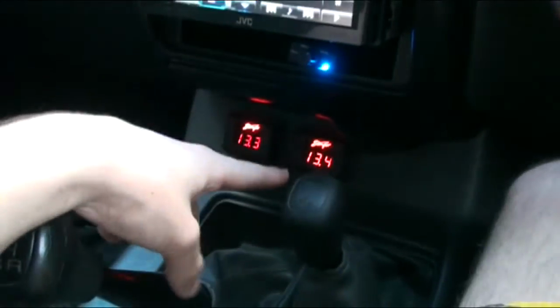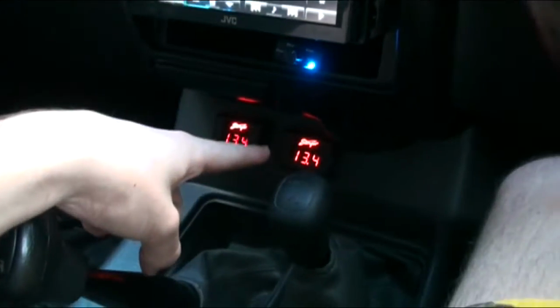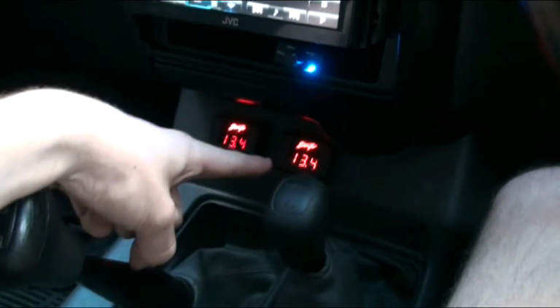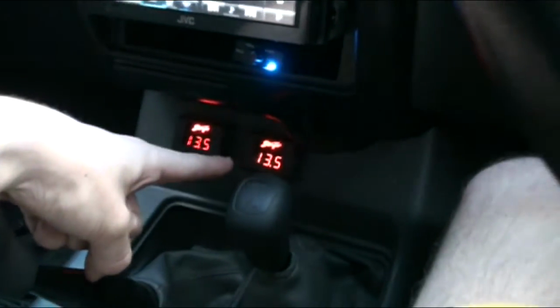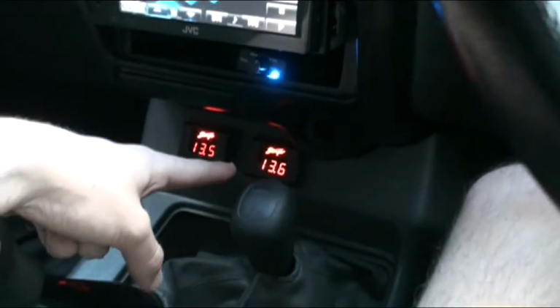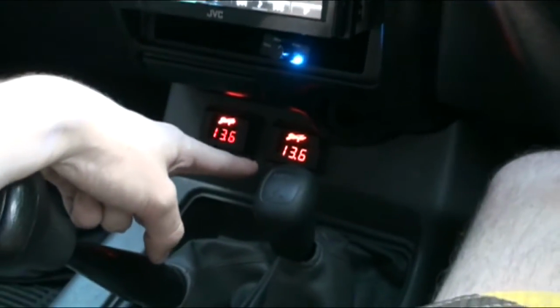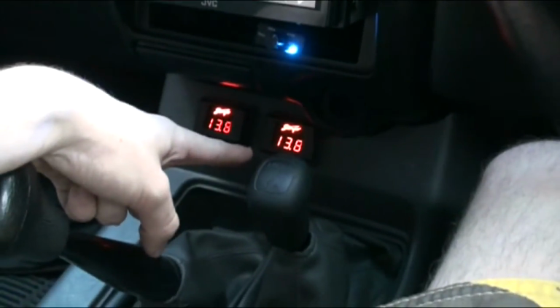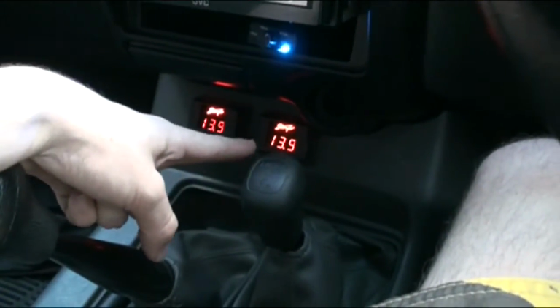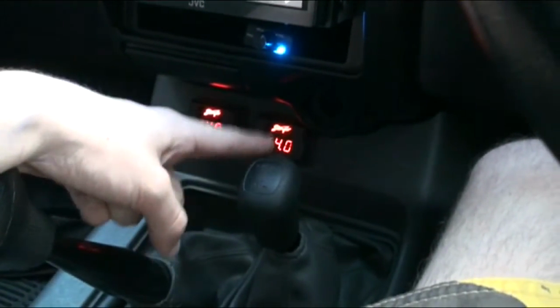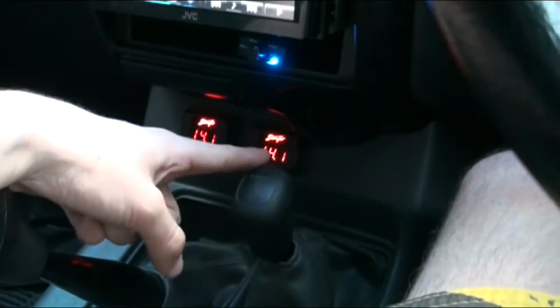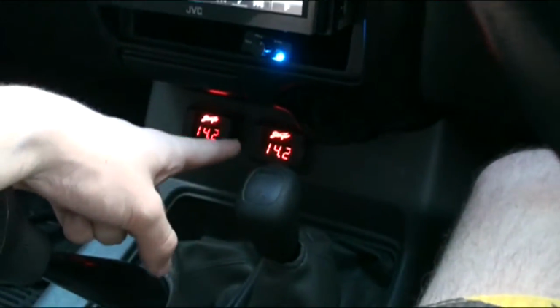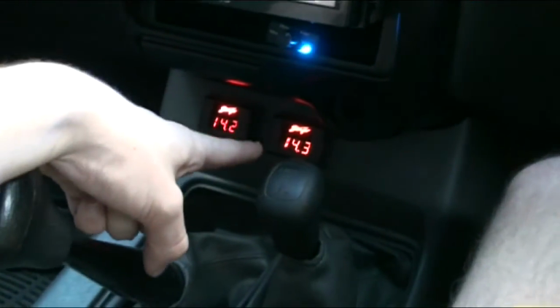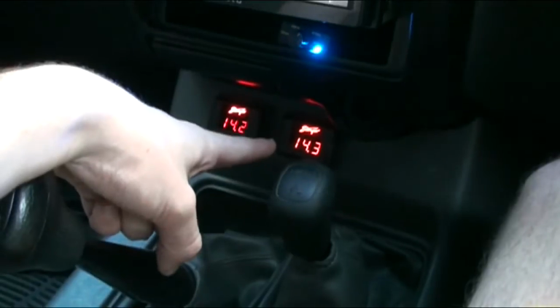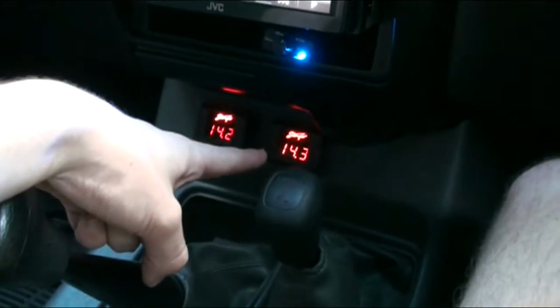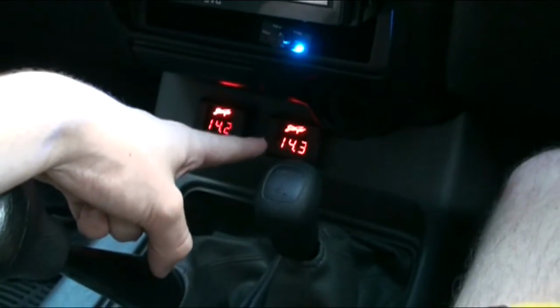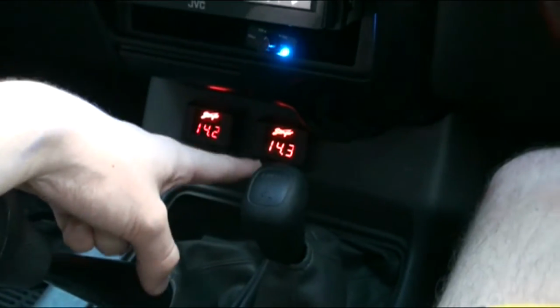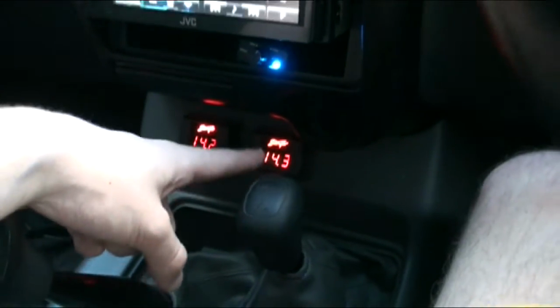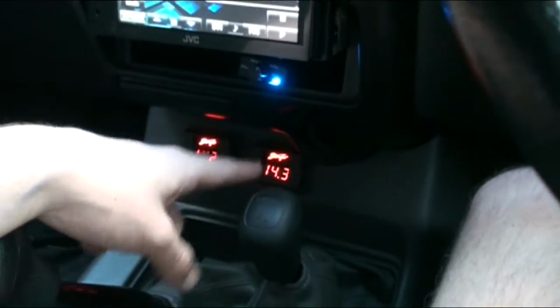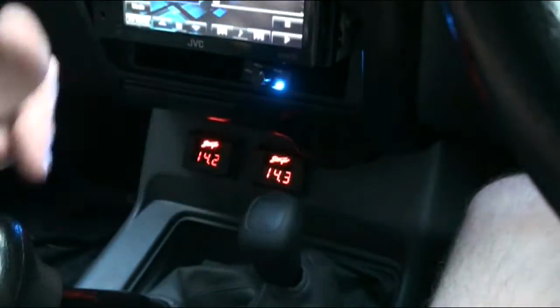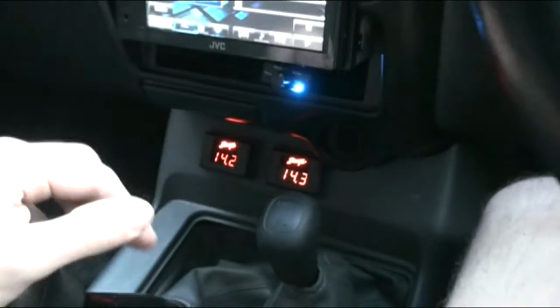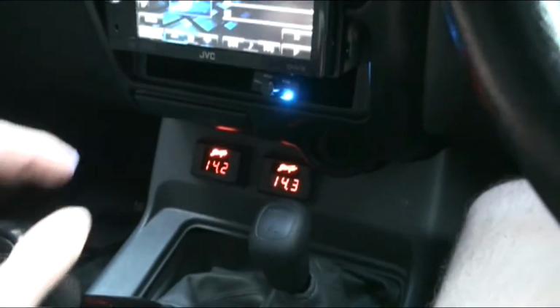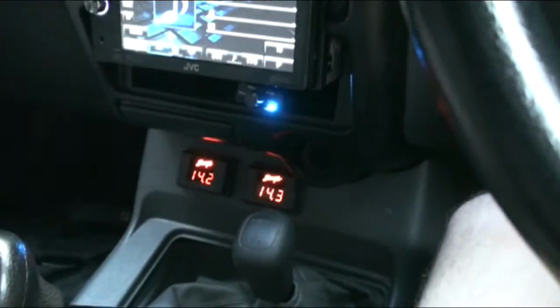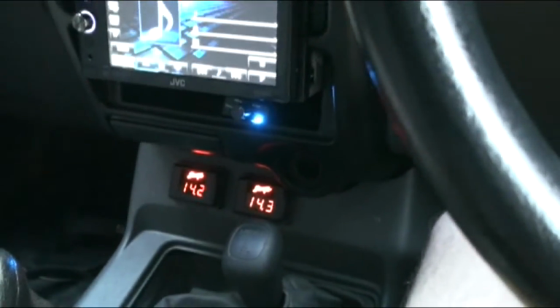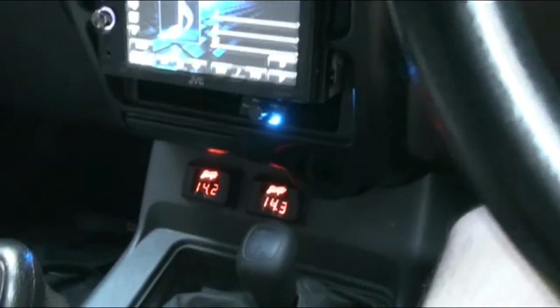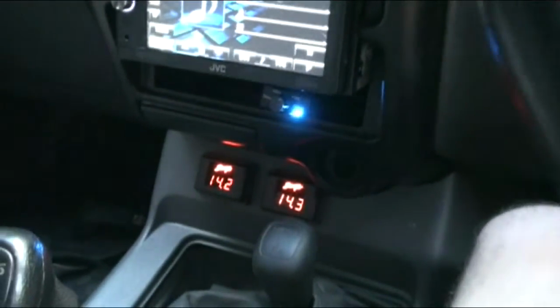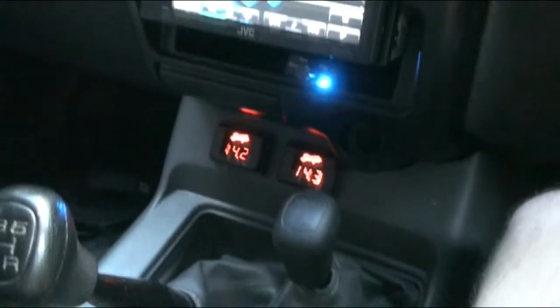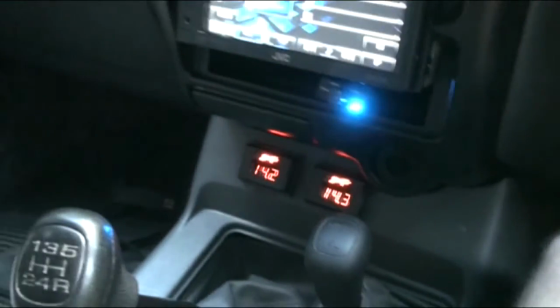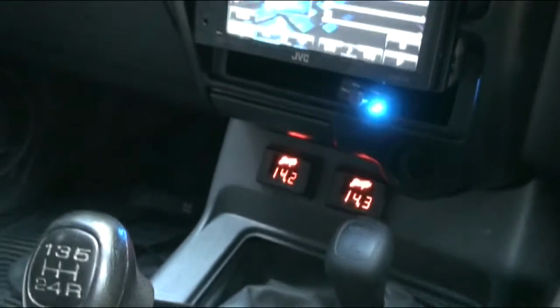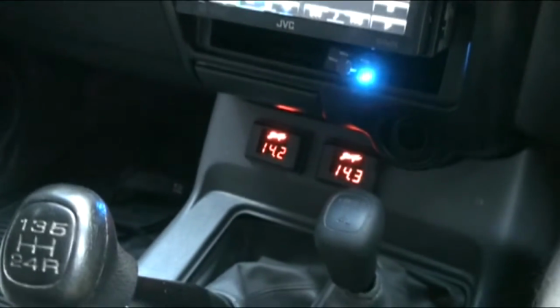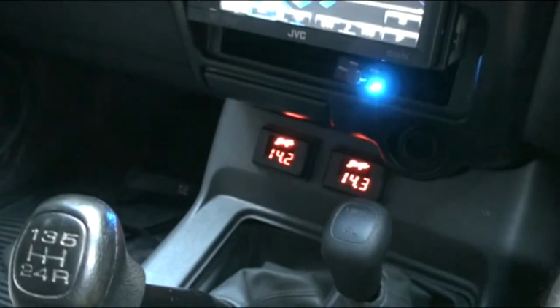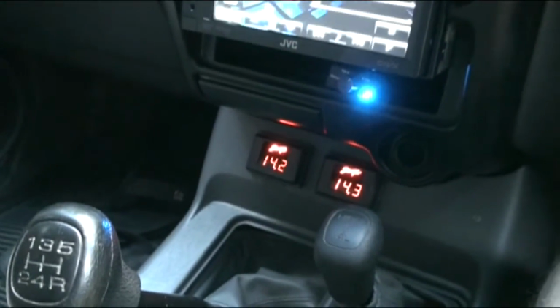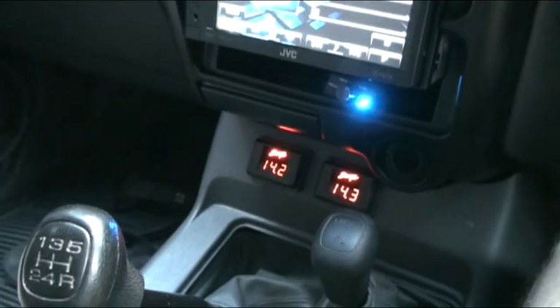This one actually falls quicker because it's directly at the amp. But on the other hand, it seems to charge up quicker because it's closer to the Optimas. Not a huge difference — probably about 0.3 to 0.4 of a volt at the biggest drop.